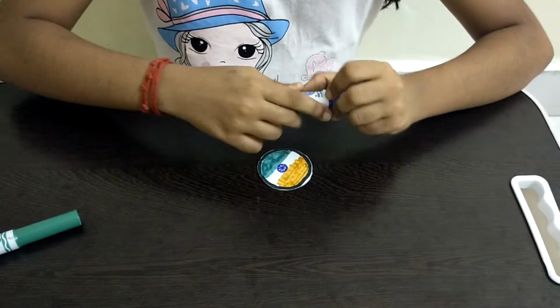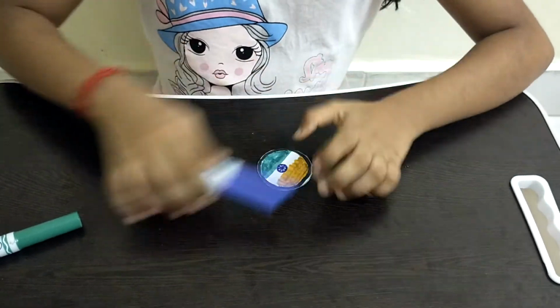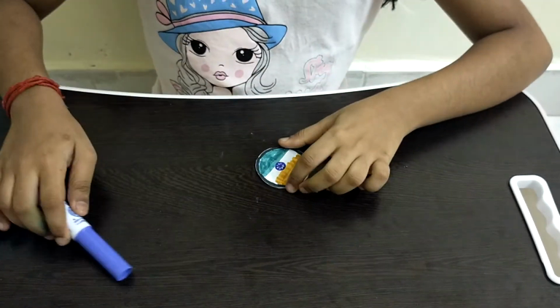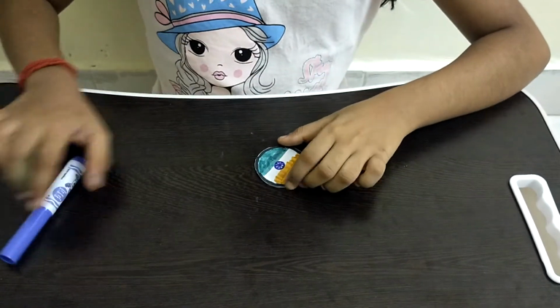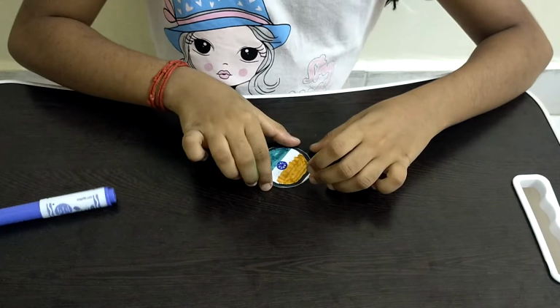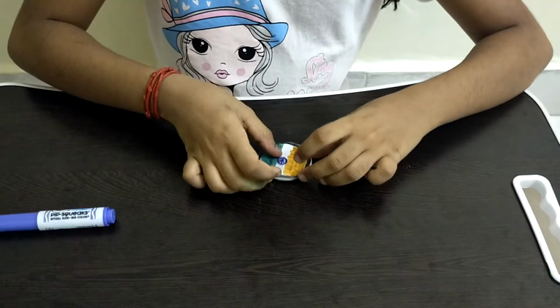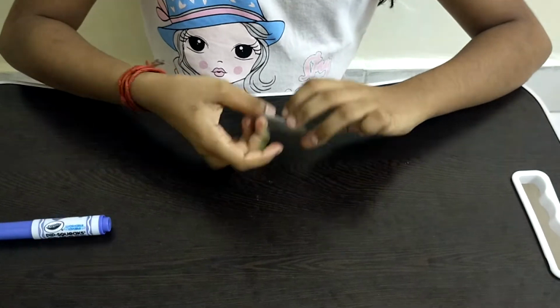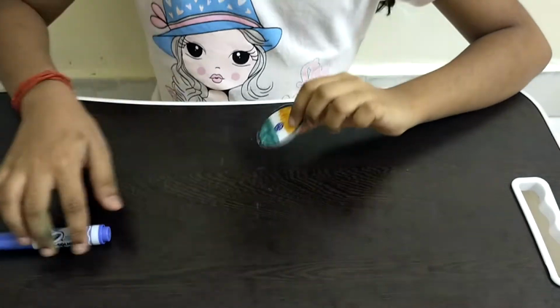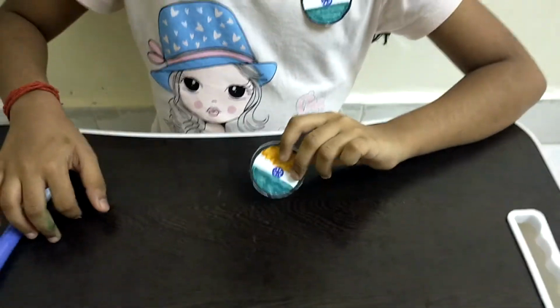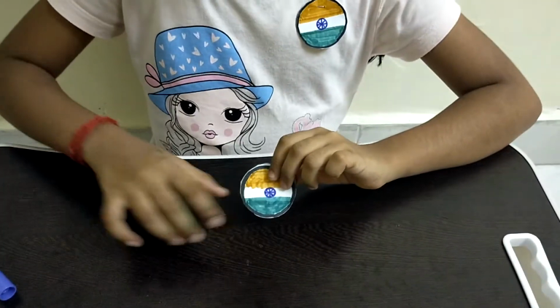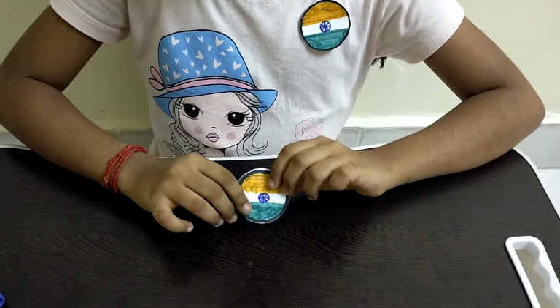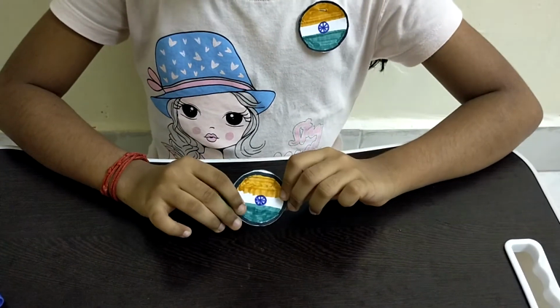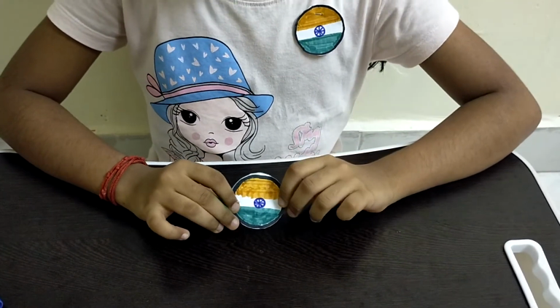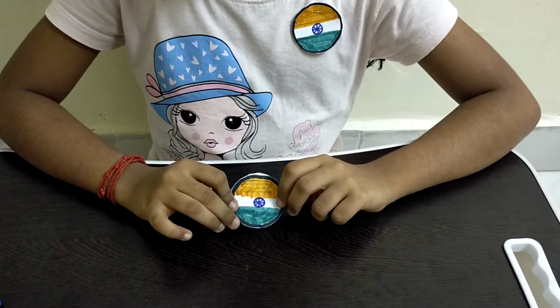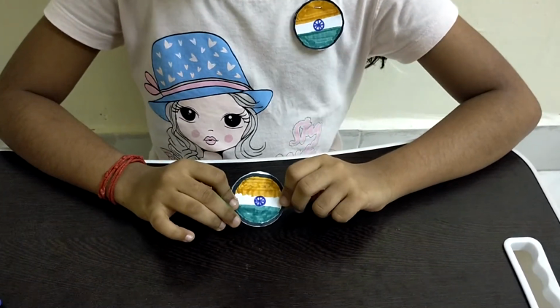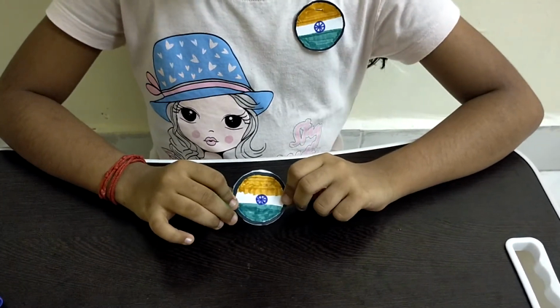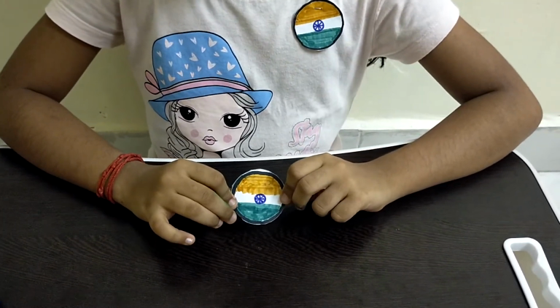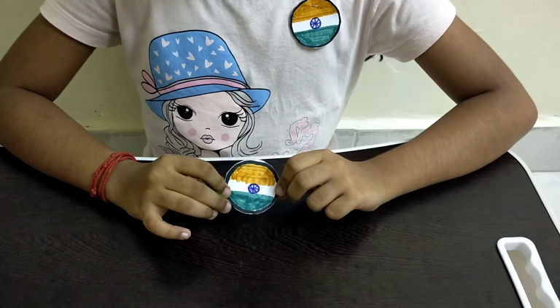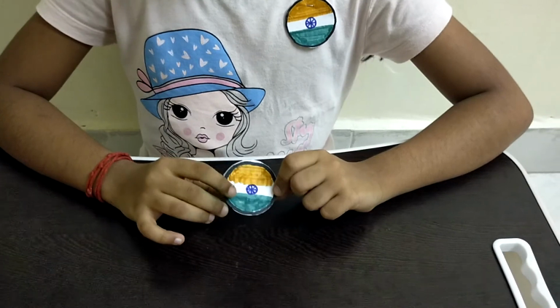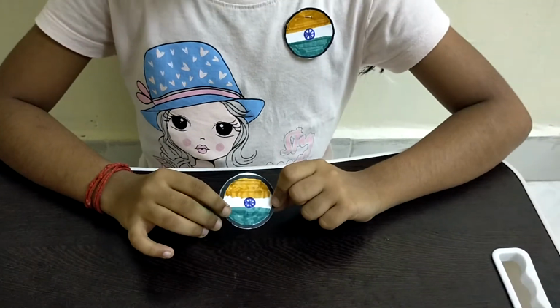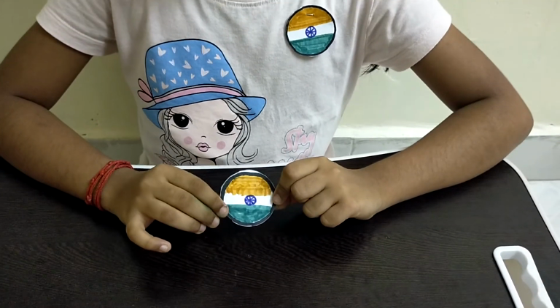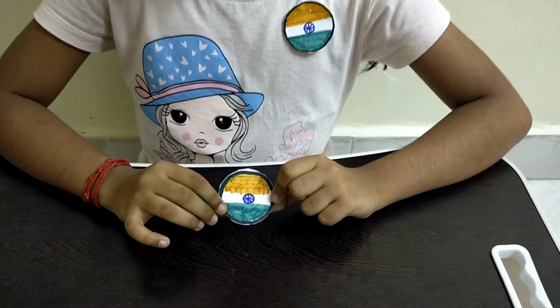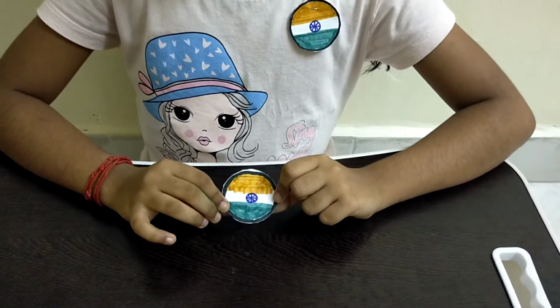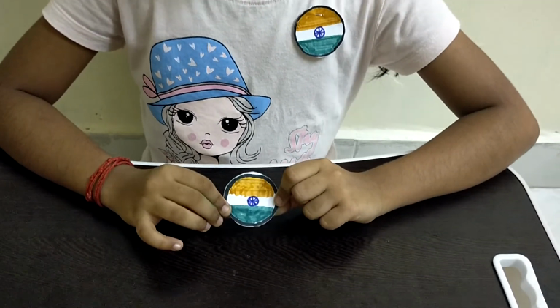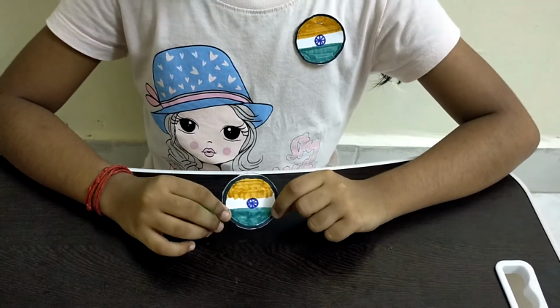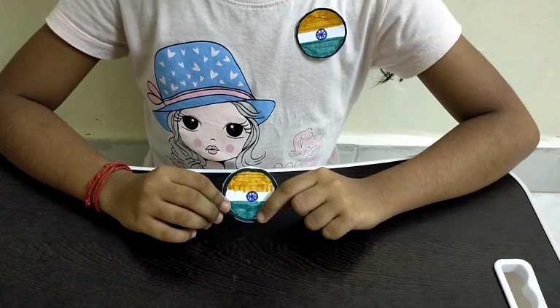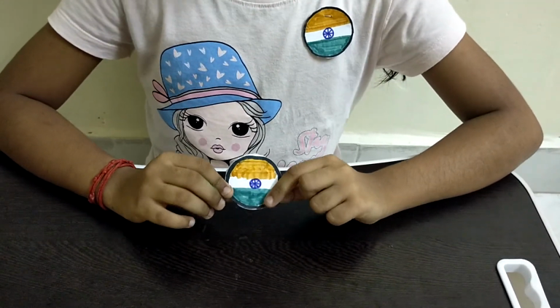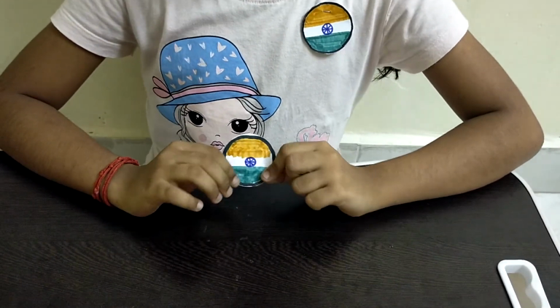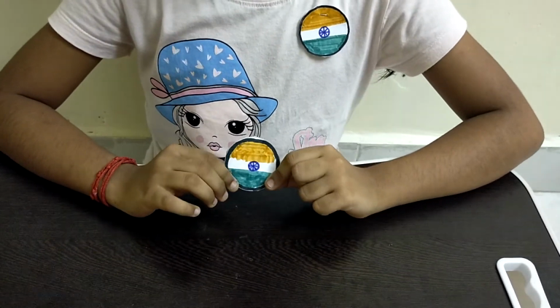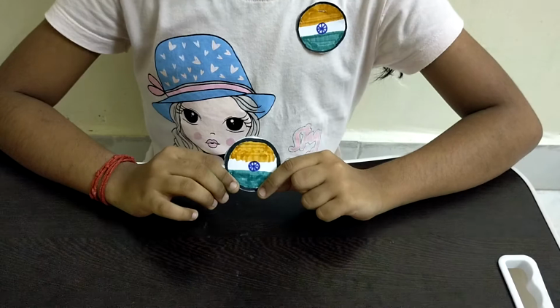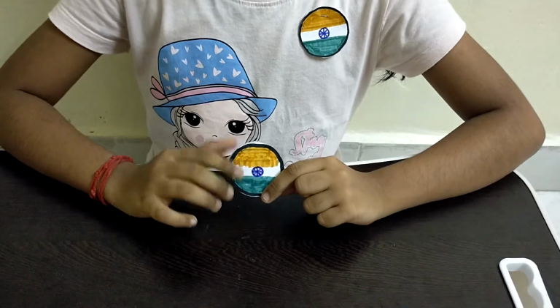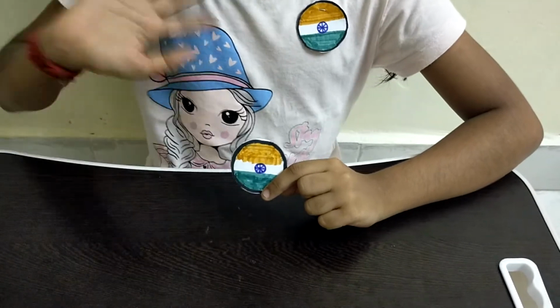So now our paper badge is ready! This is a very easy way of making a paper badge and it is useful too. You can put a pin to it and stick it onto your shirt. I hope you guys enjoy this video and I will see you guys next time. Bye!